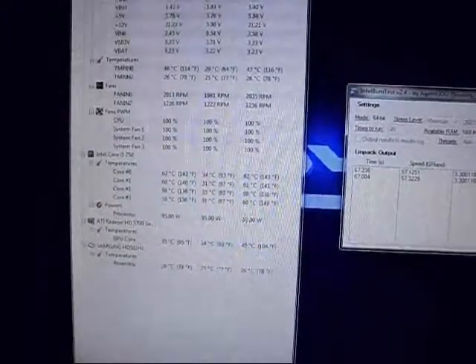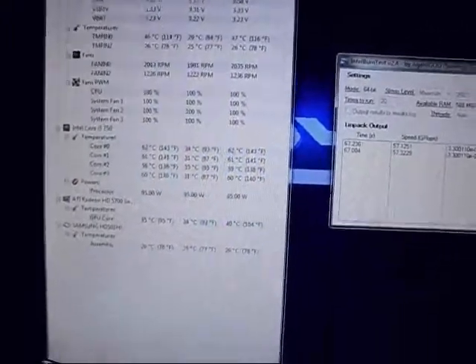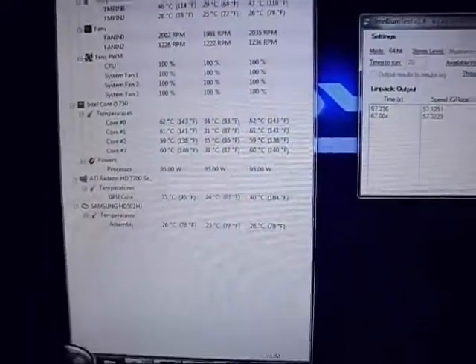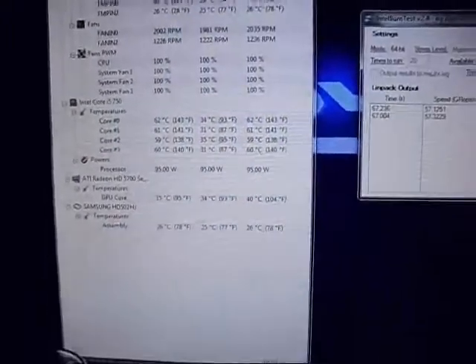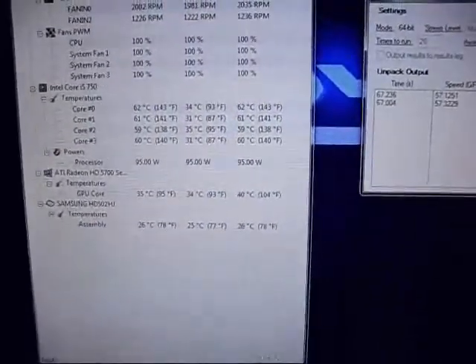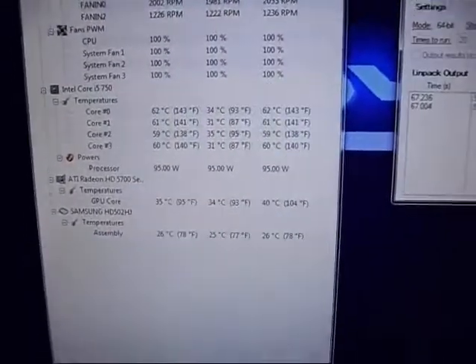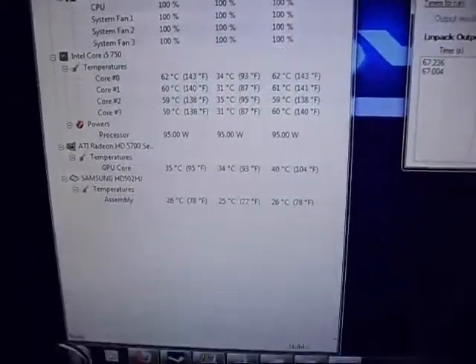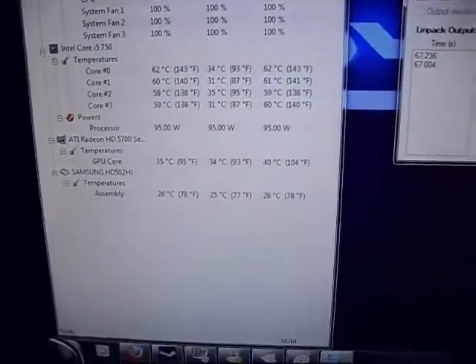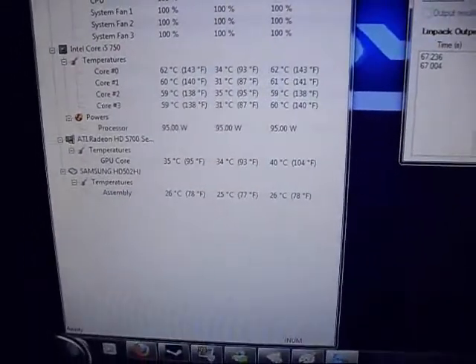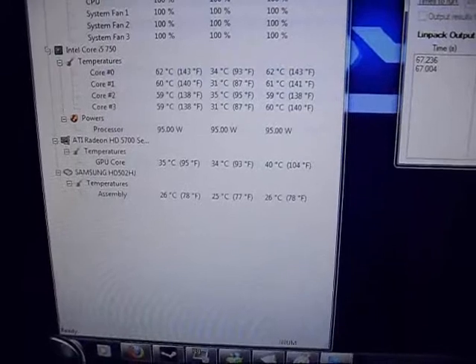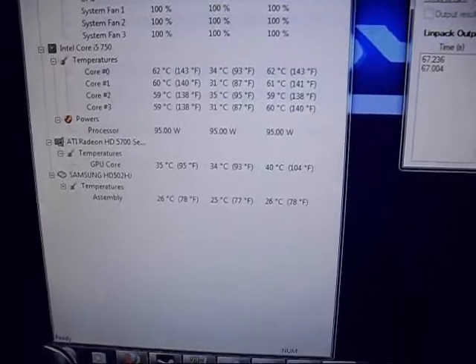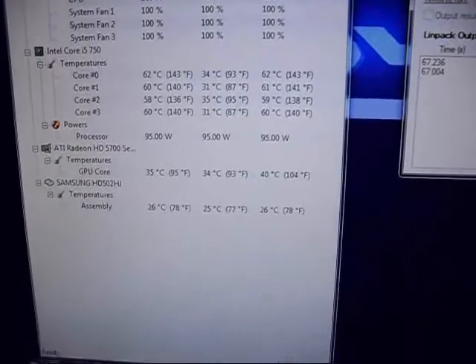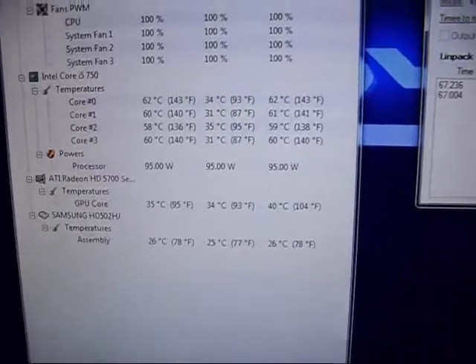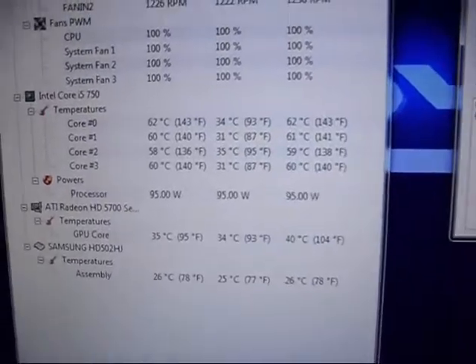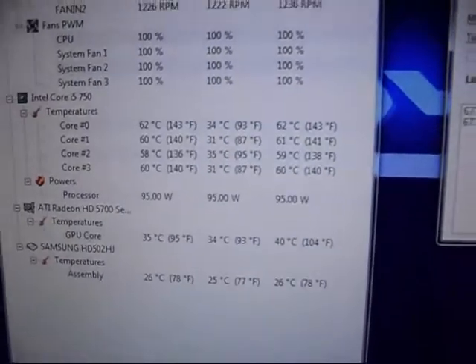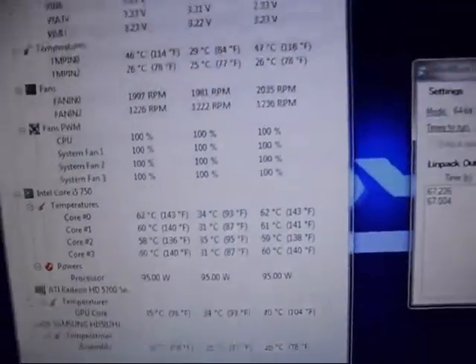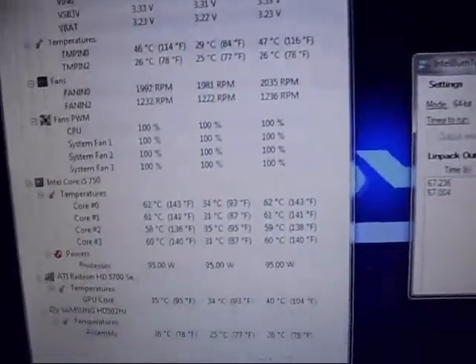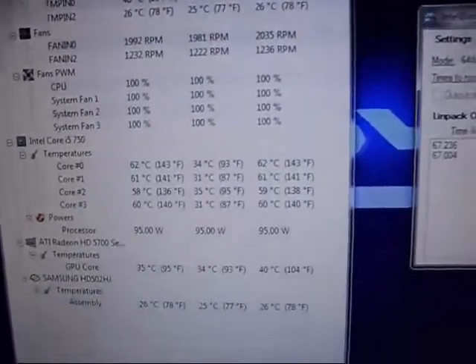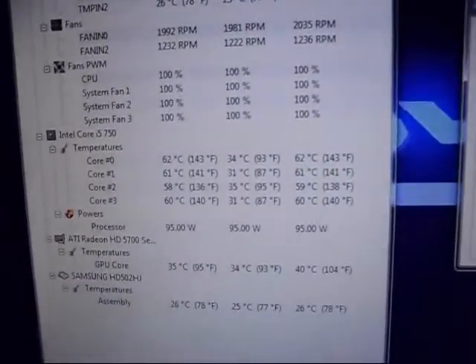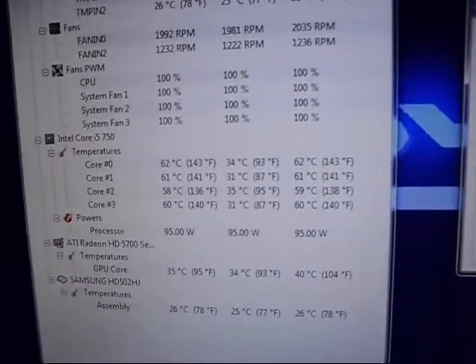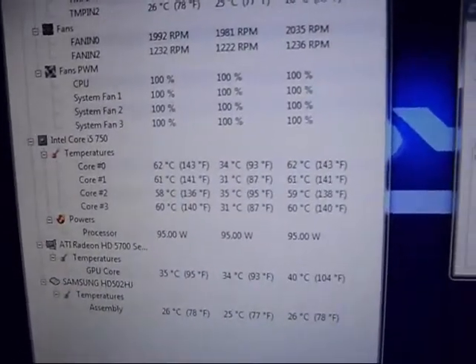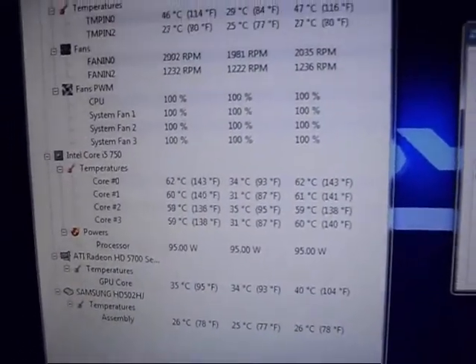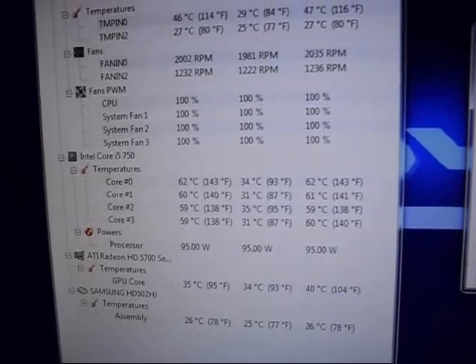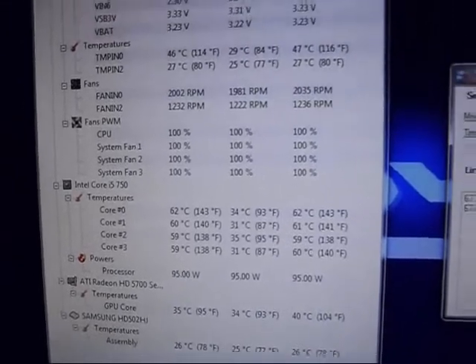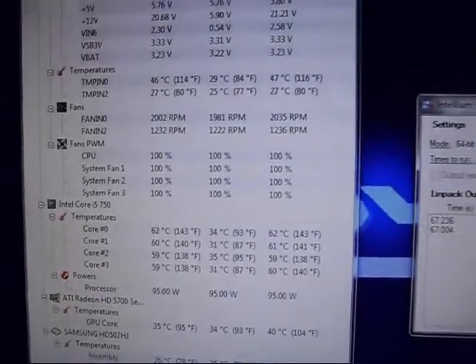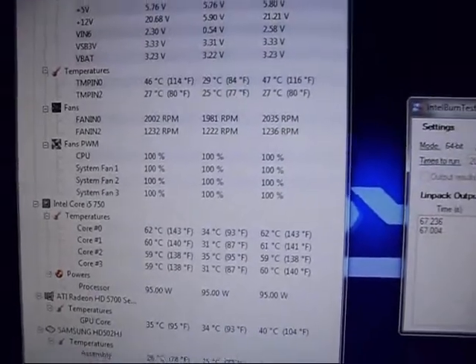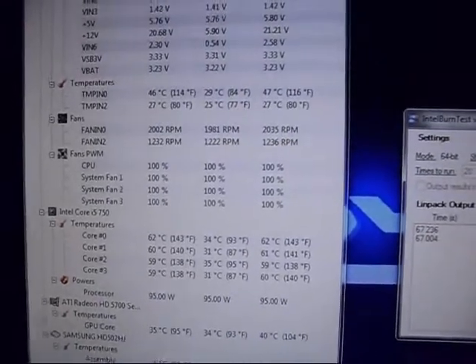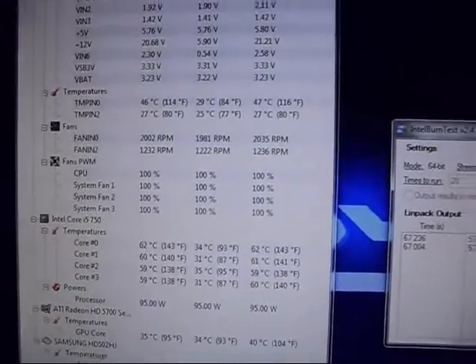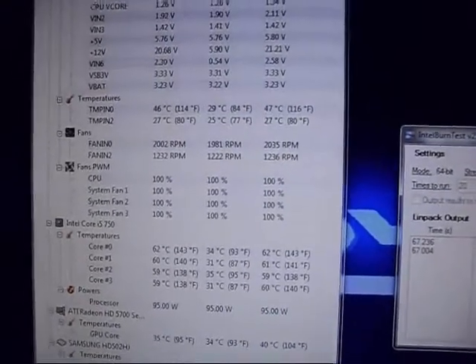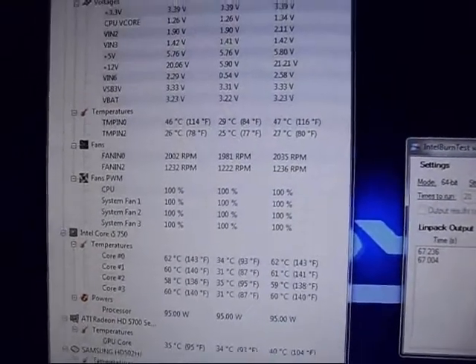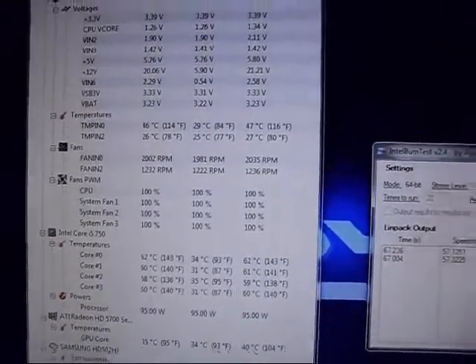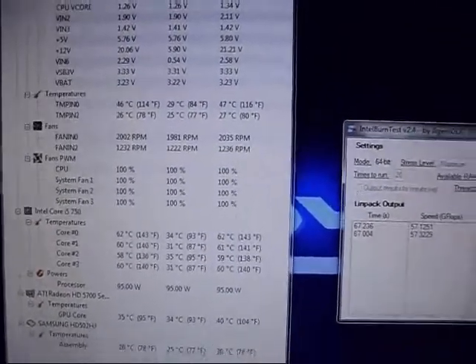Very good indeed. The power output is 95 watts, and I'm running at 1.33 volts.